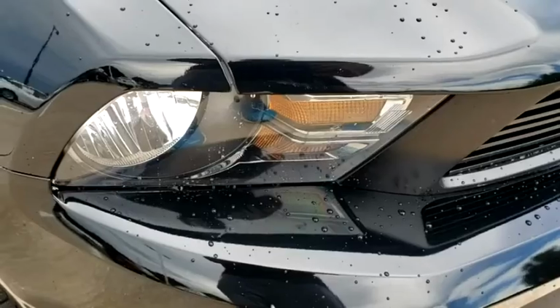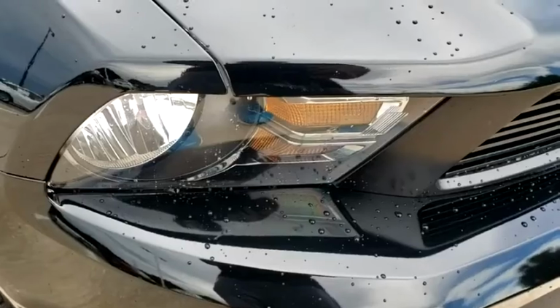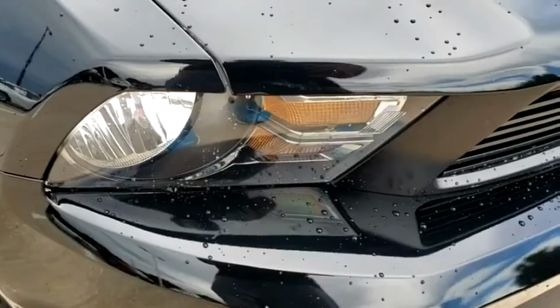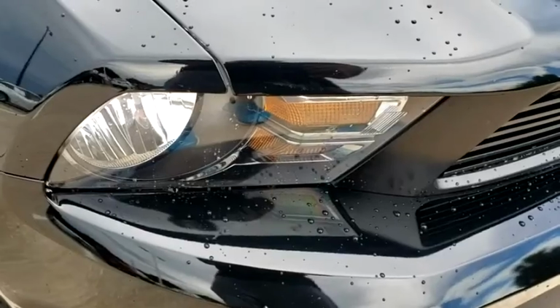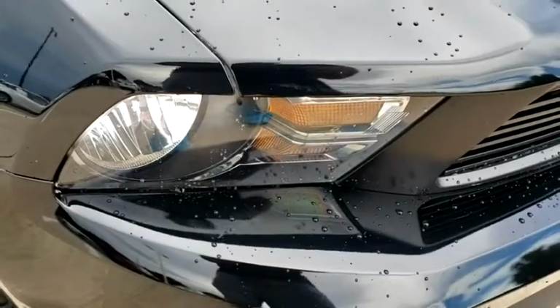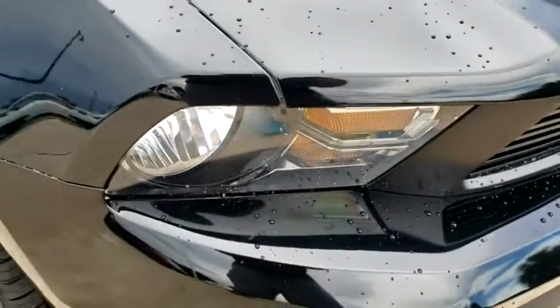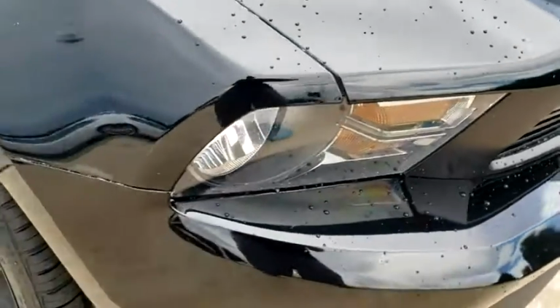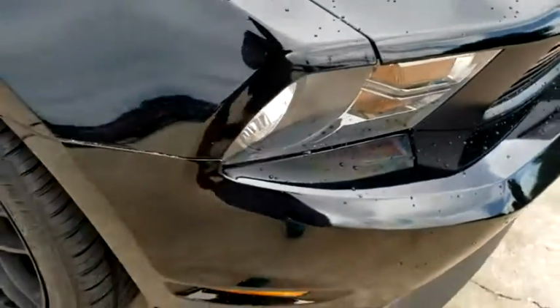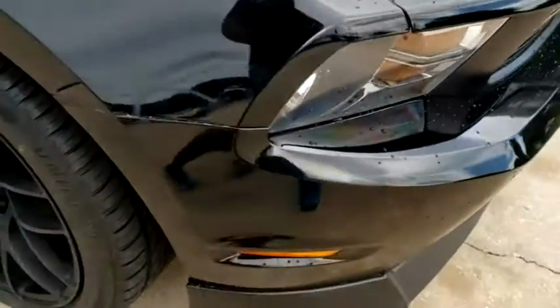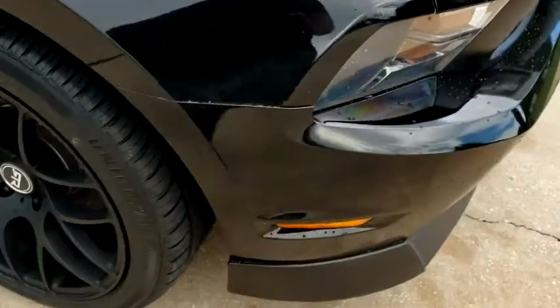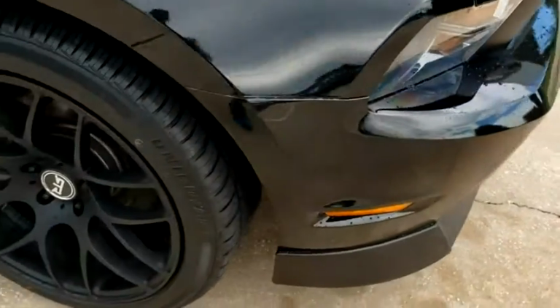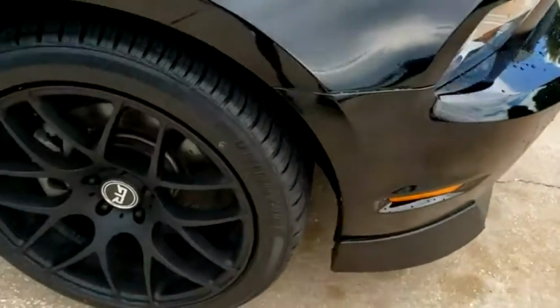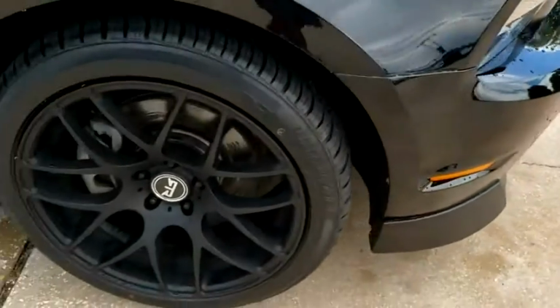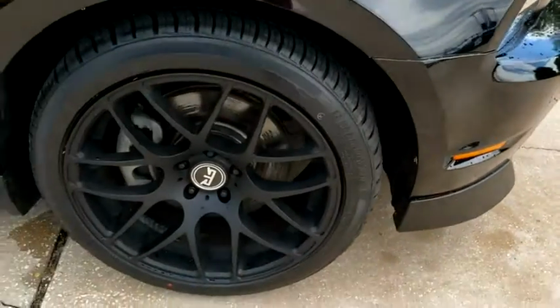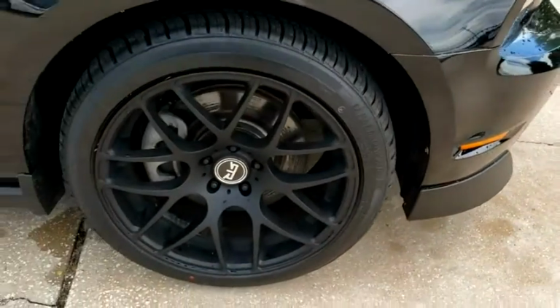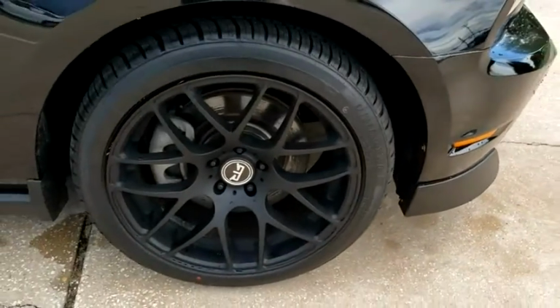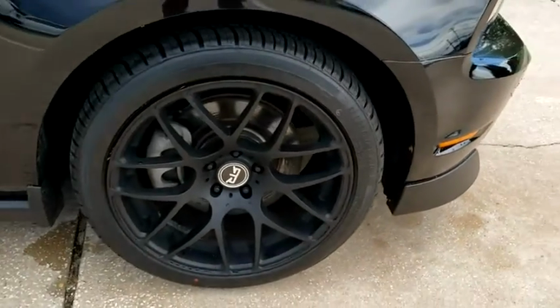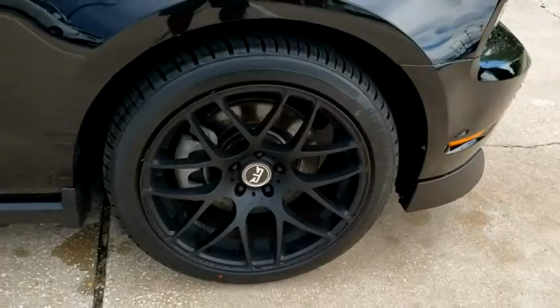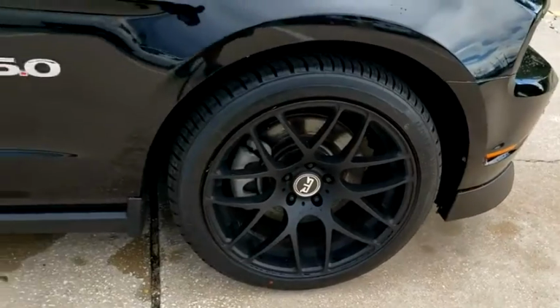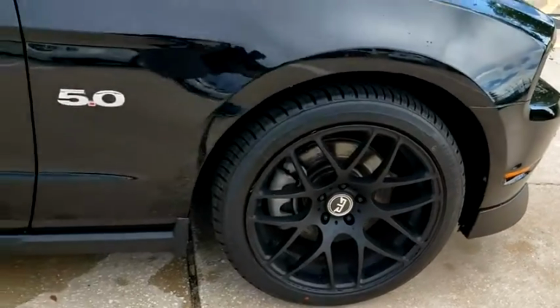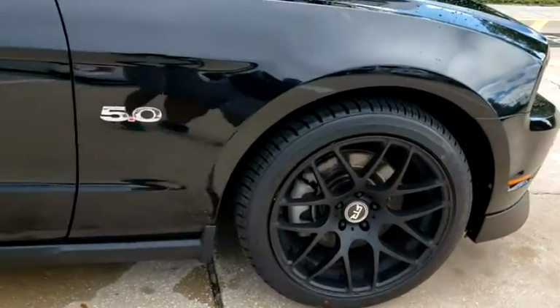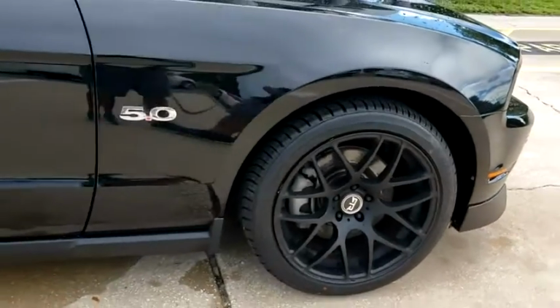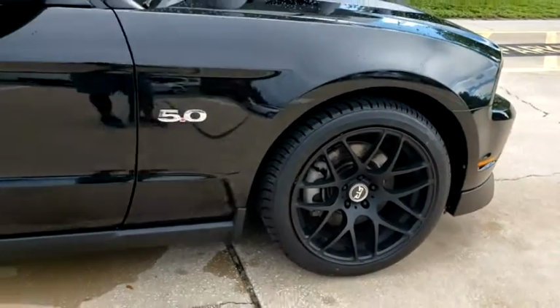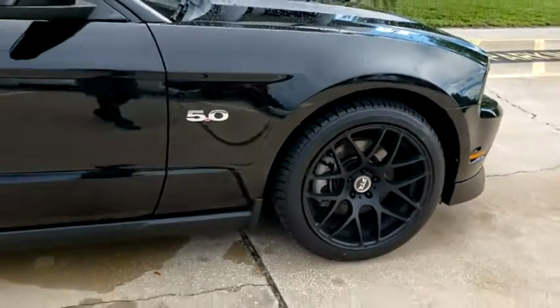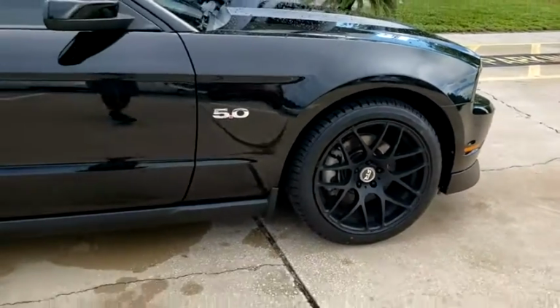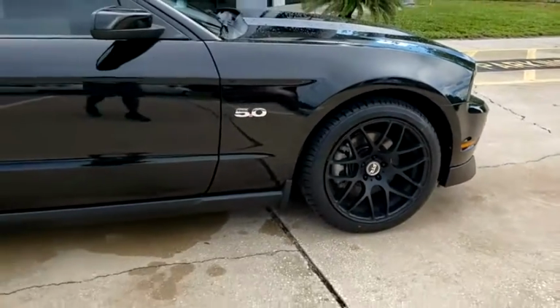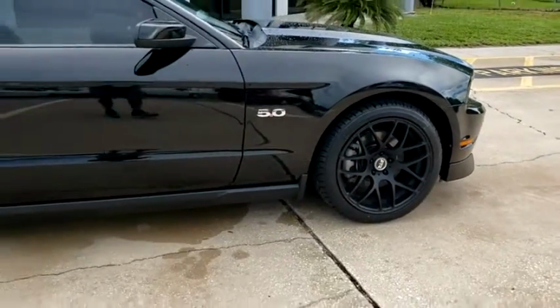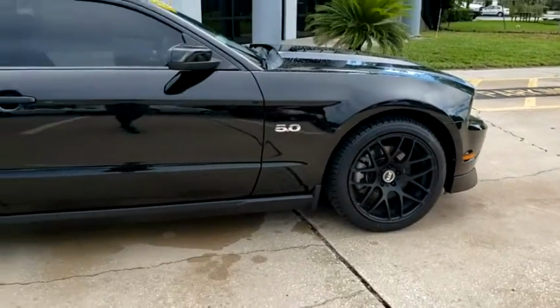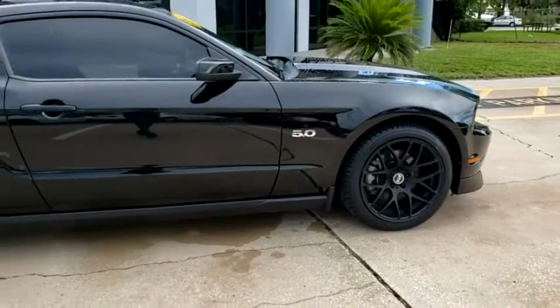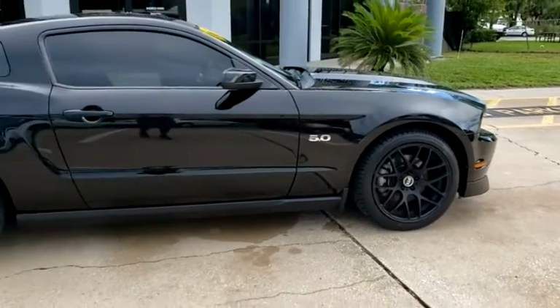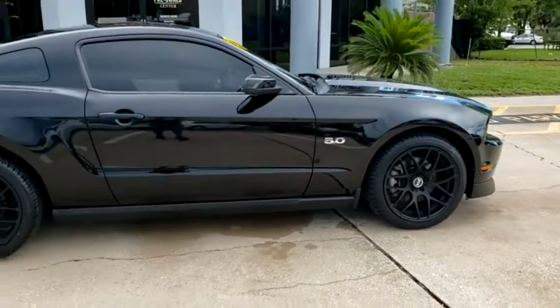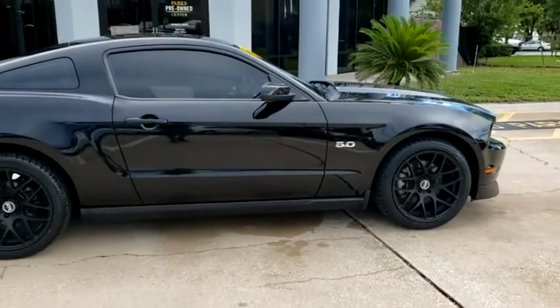Come test drive a 2011 Ford Mustang. The Mustang is race-worthy and ready for the track. This vehicle has less than 50,000 miles.